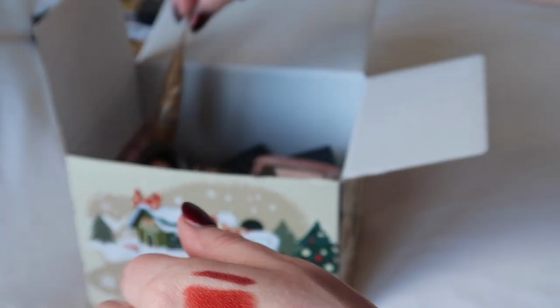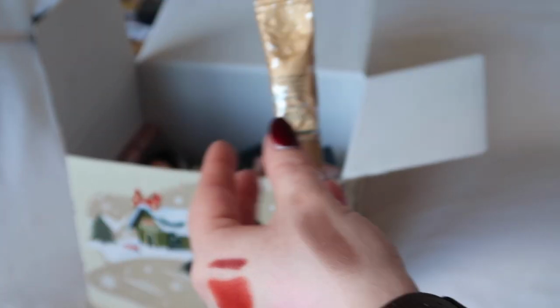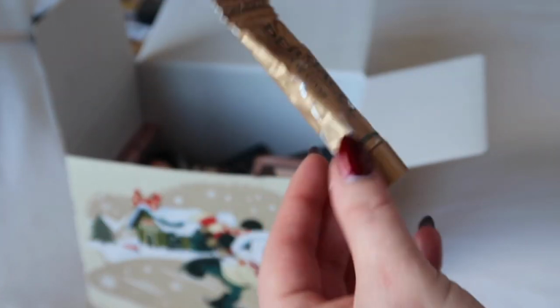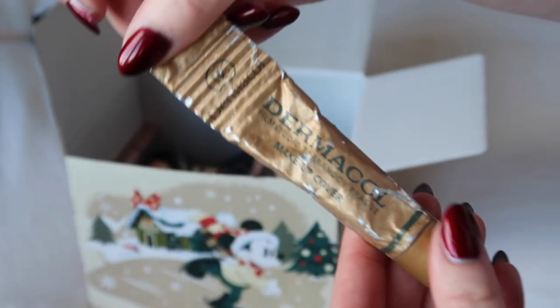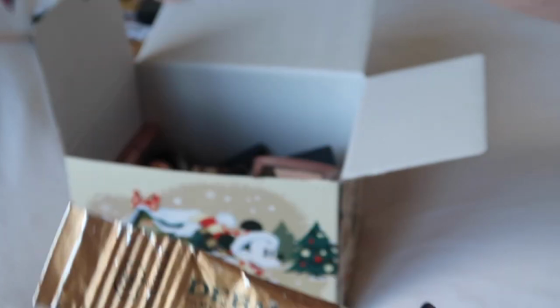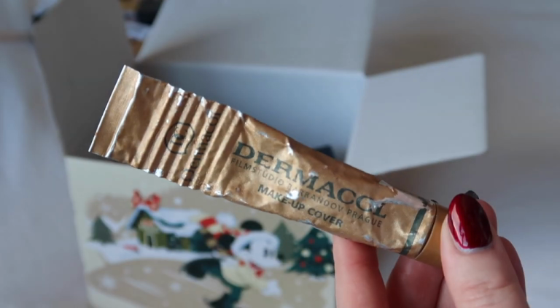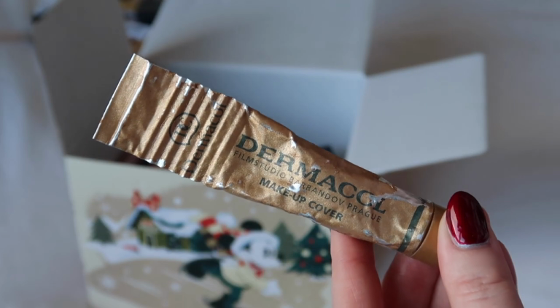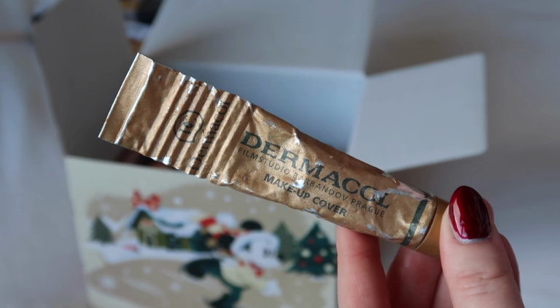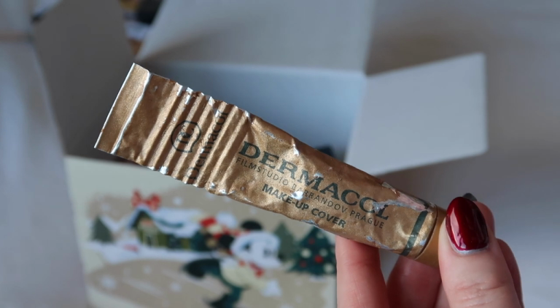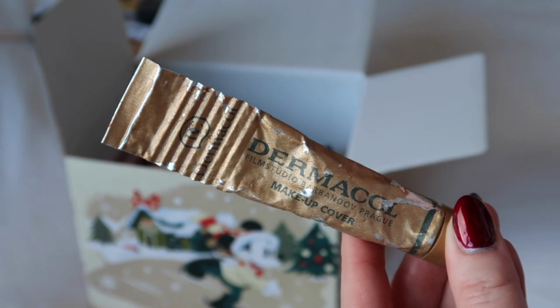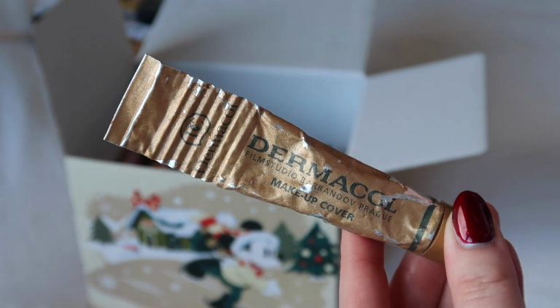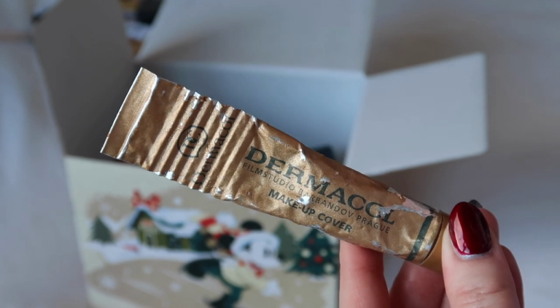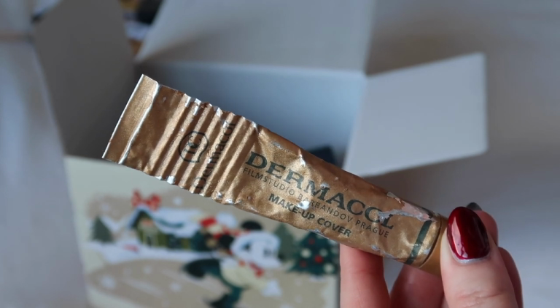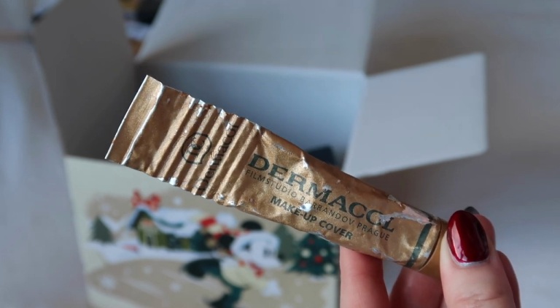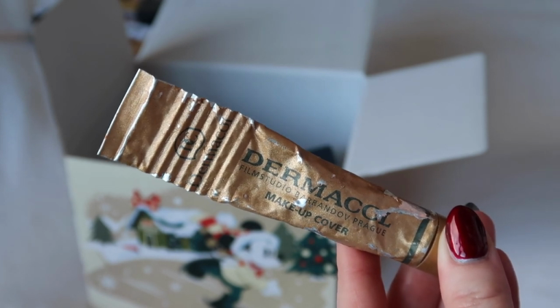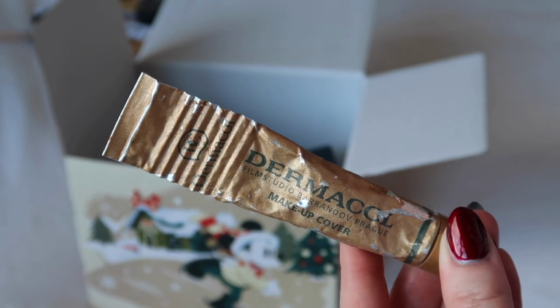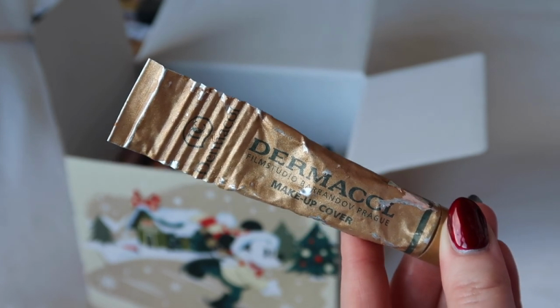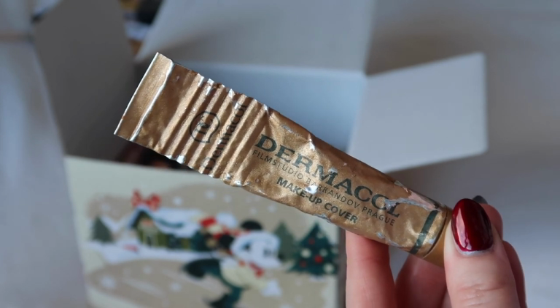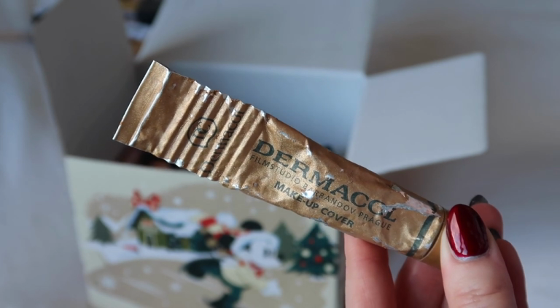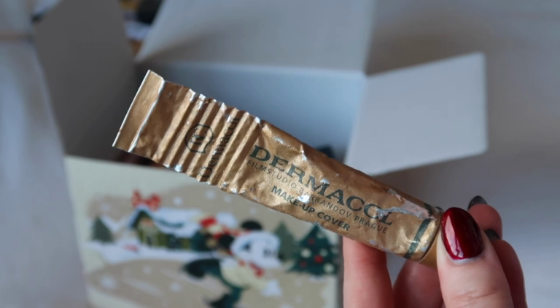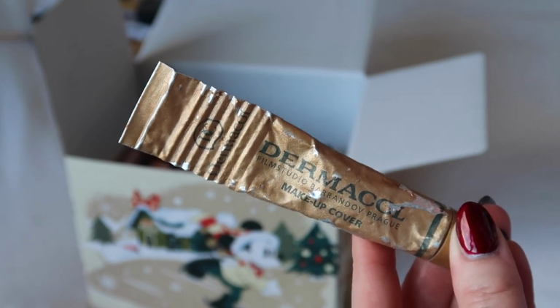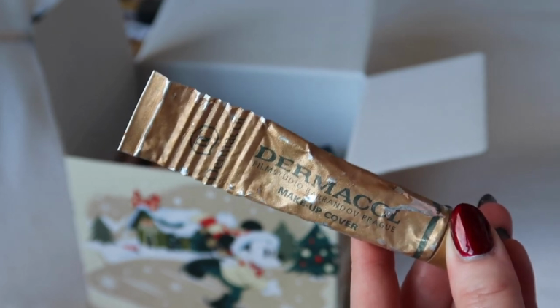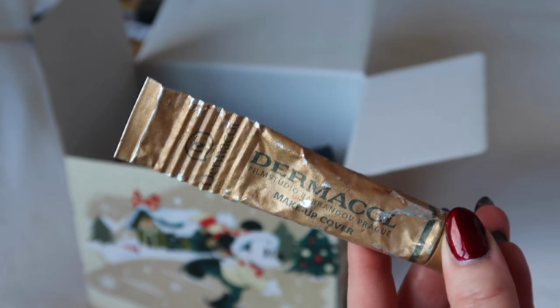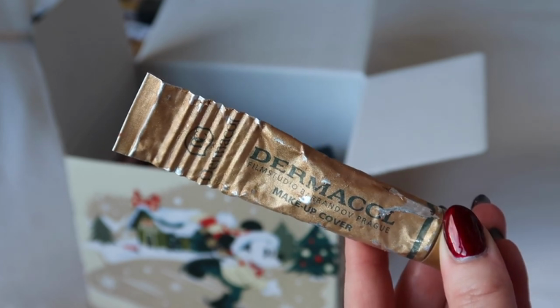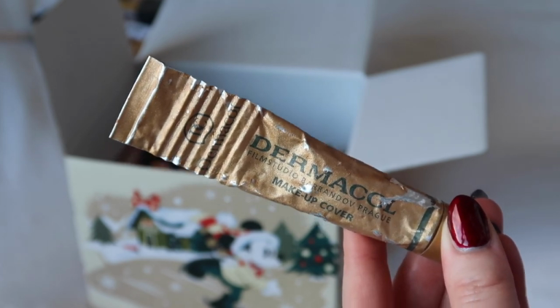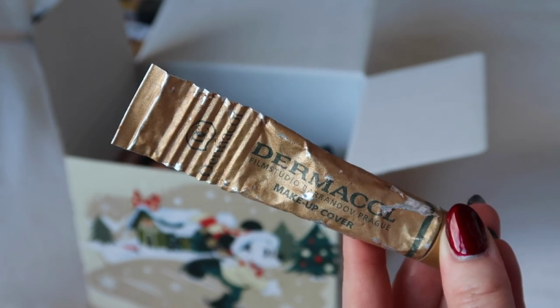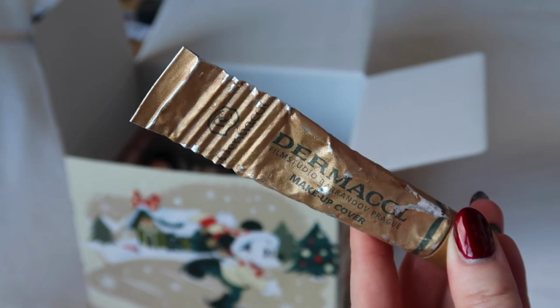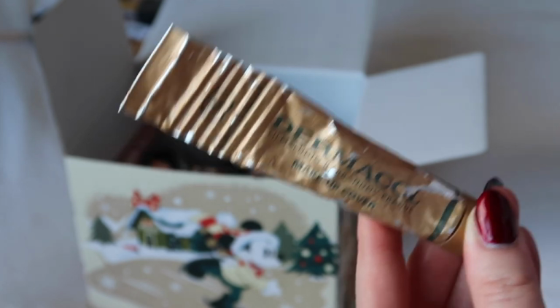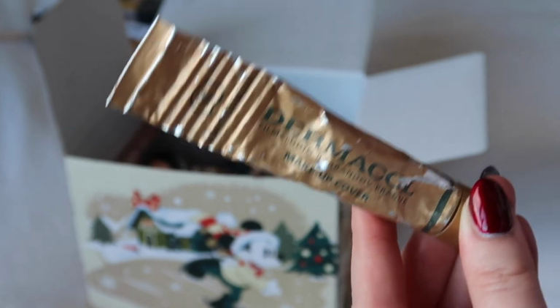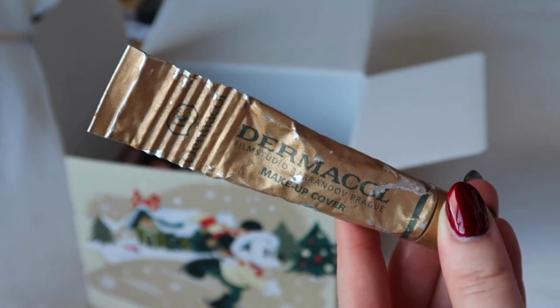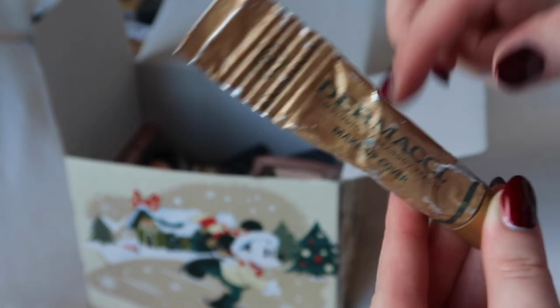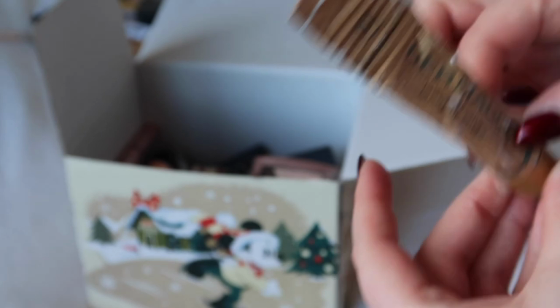And then I've got another declutter: this is the Dermacol foundation. I've had it for a really long time and I actually really like it, but it has started to break me out — it's gone off, which is fair enough for the age of it — so I am going to say goodbye to that one.